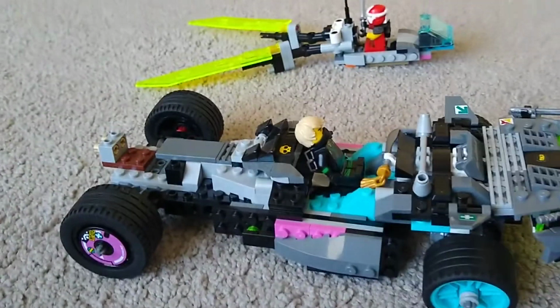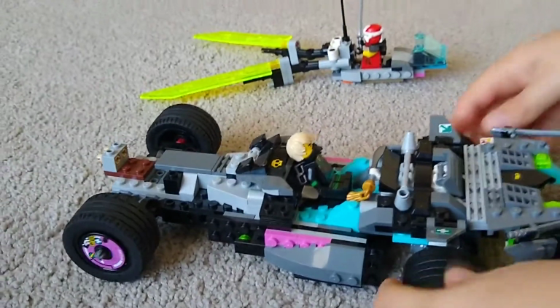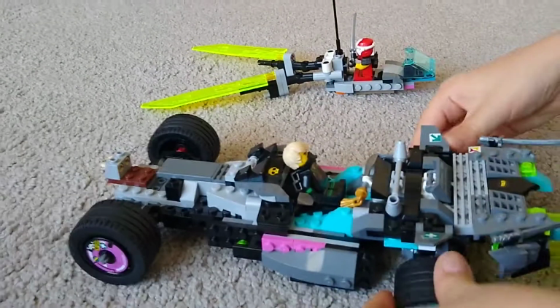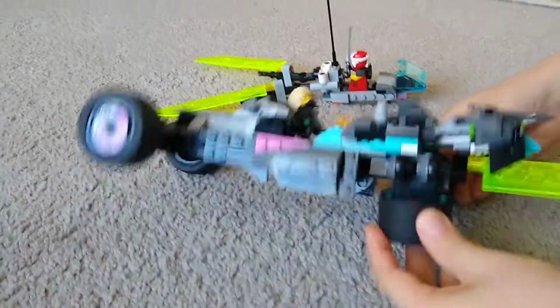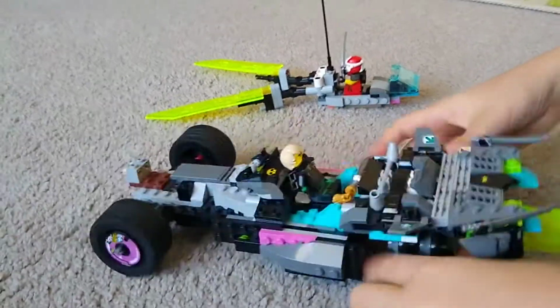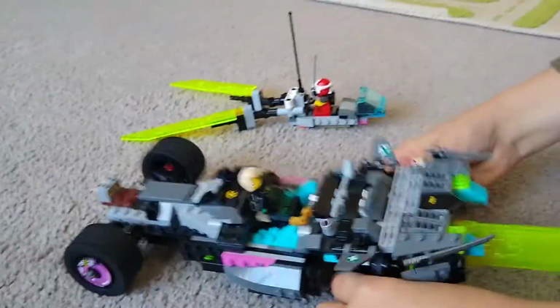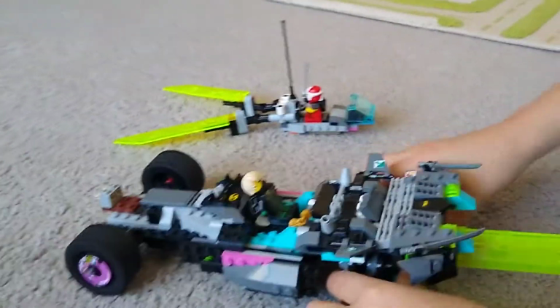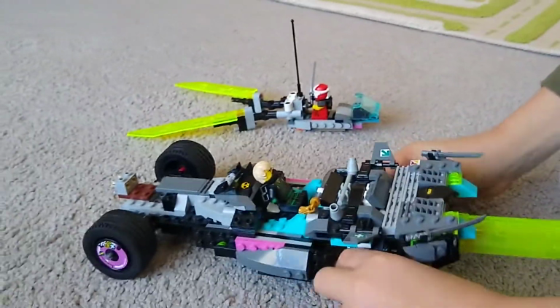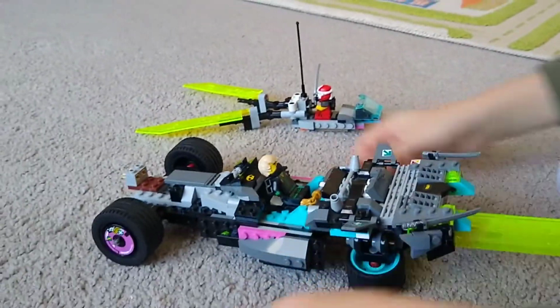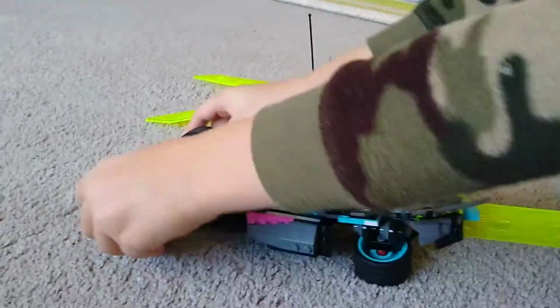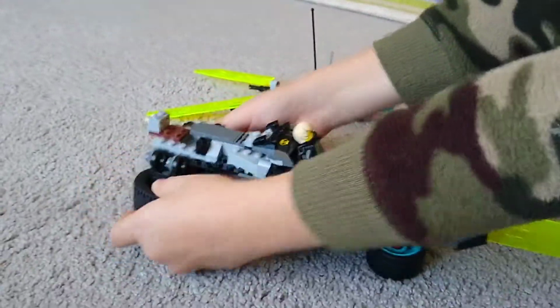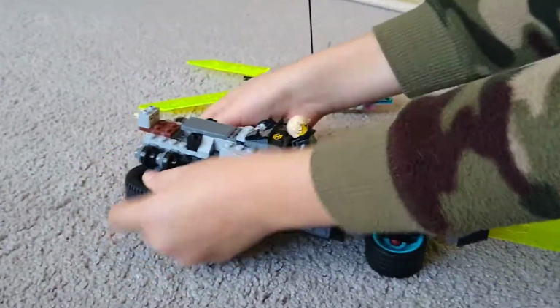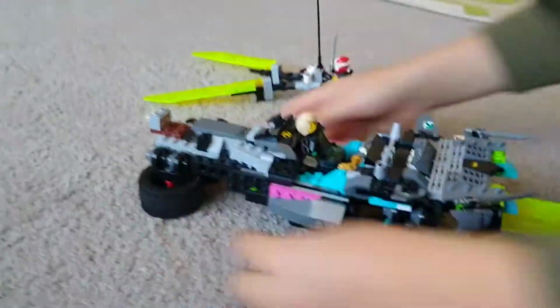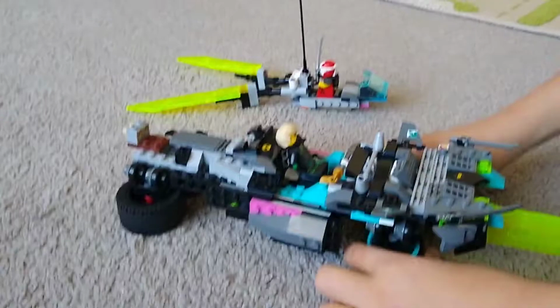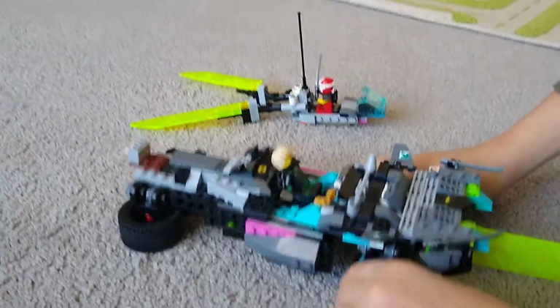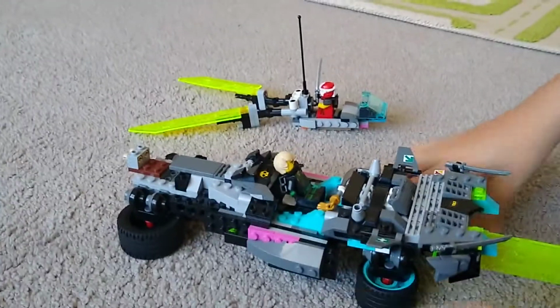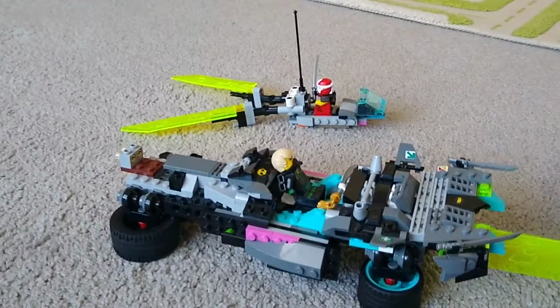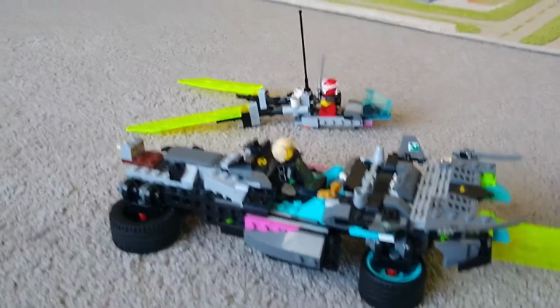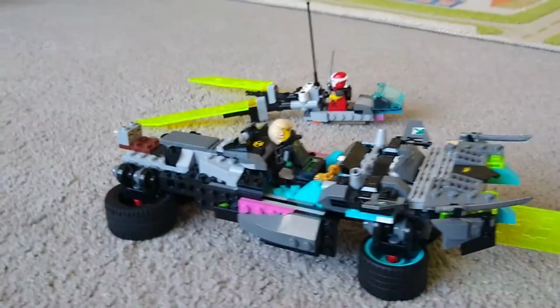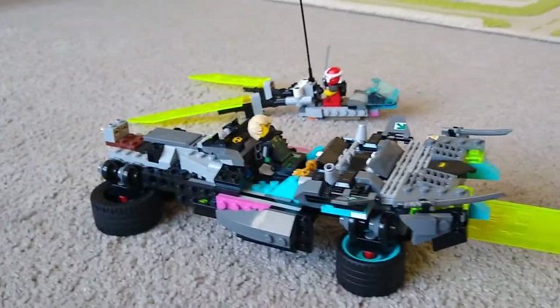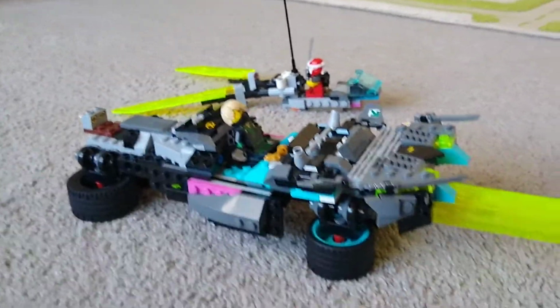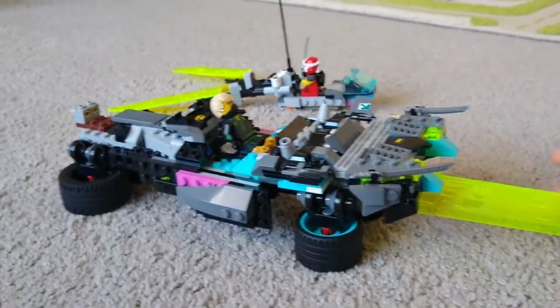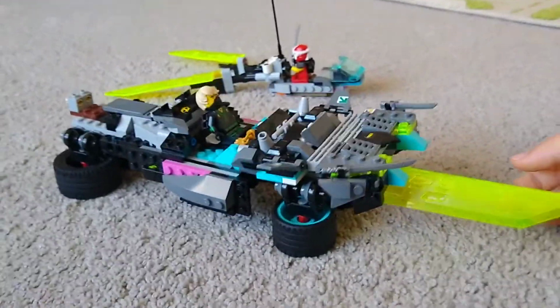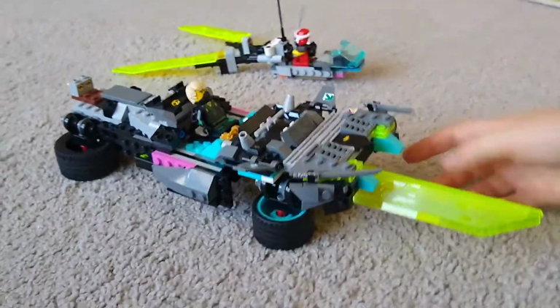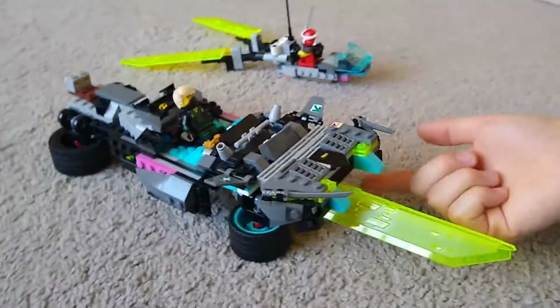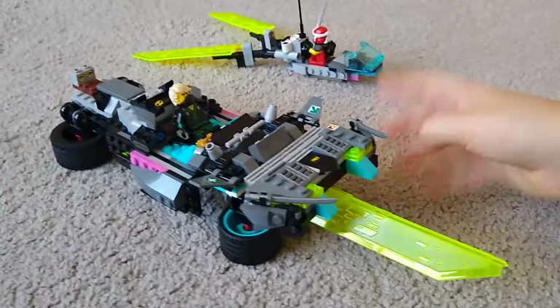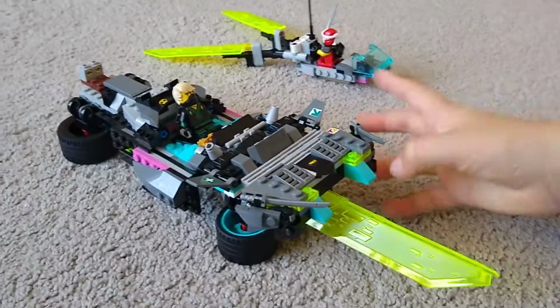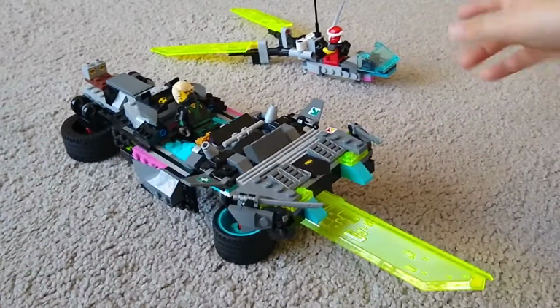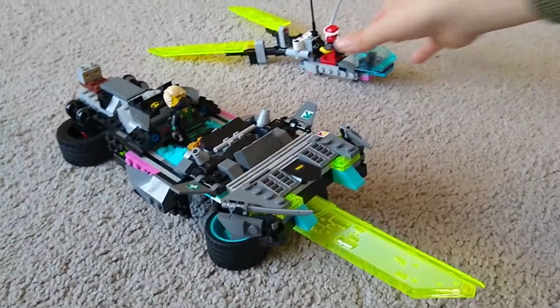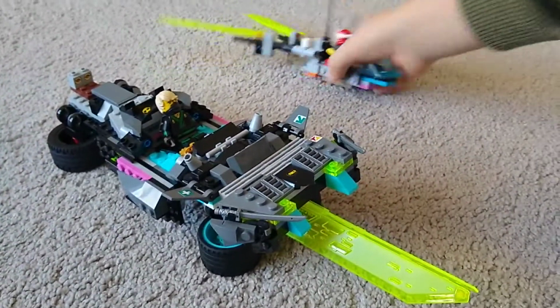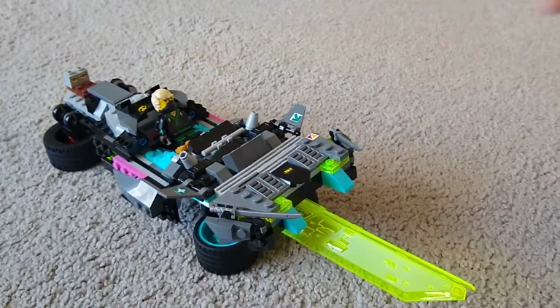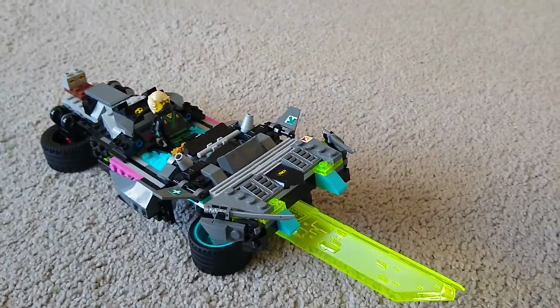And also the boat version. That's the pretty cool one. Probably didn't tell you this, but that's how the boat version is – more taller so the water doesn't get inside.